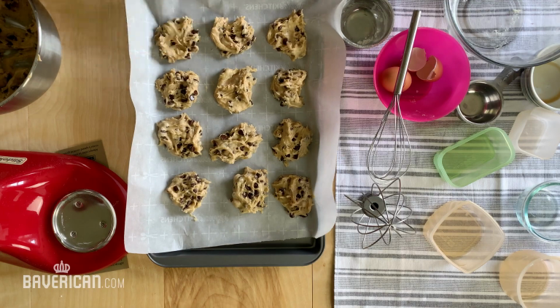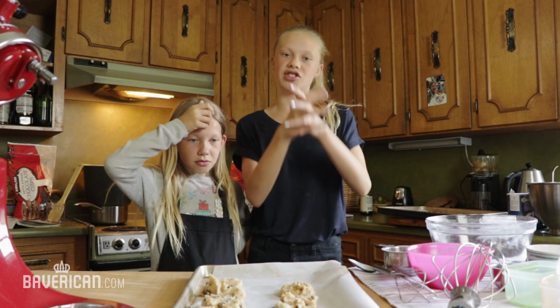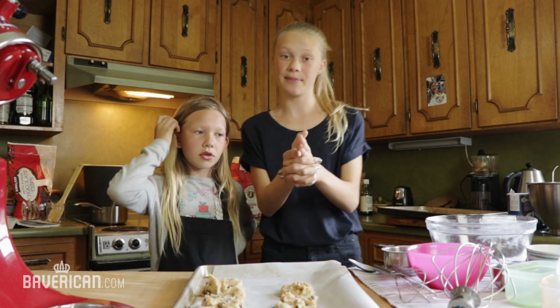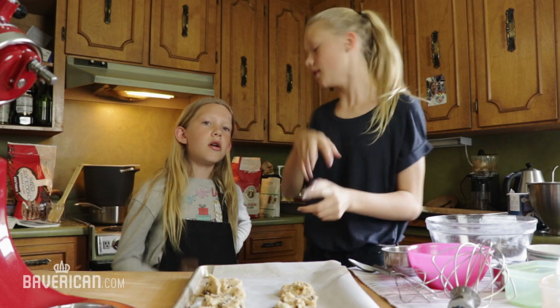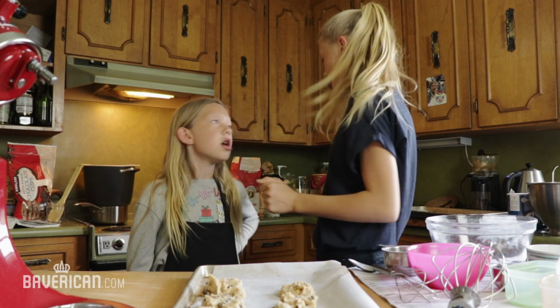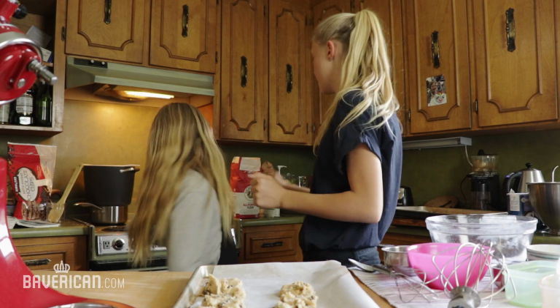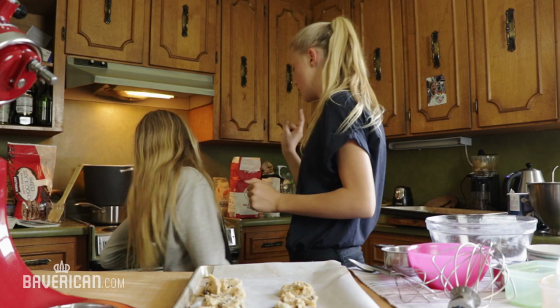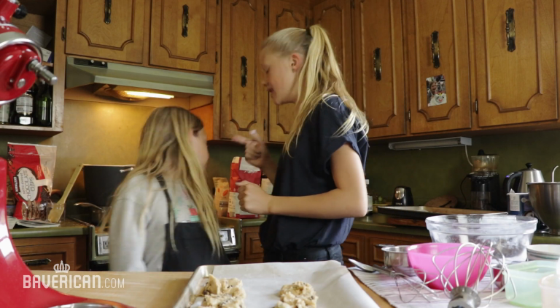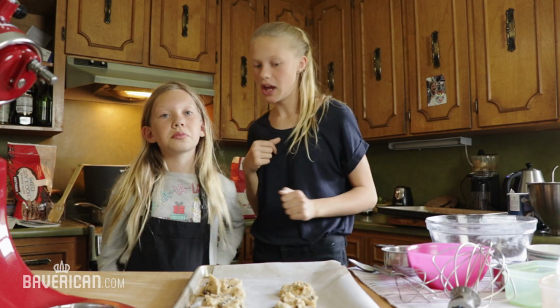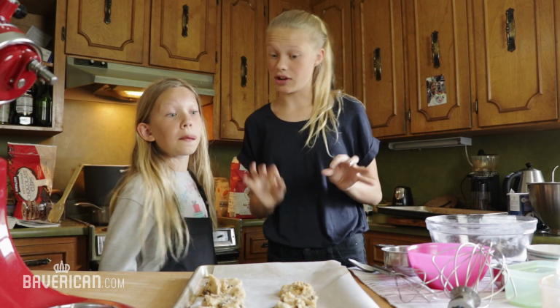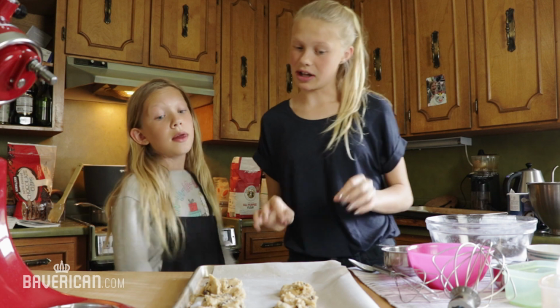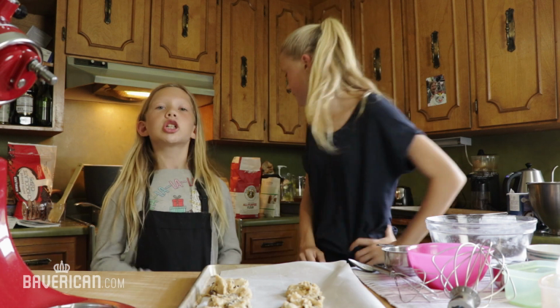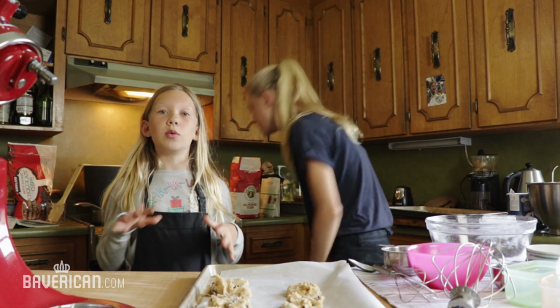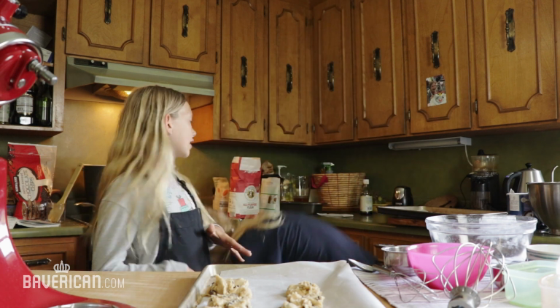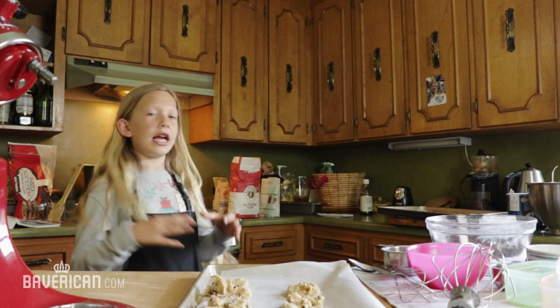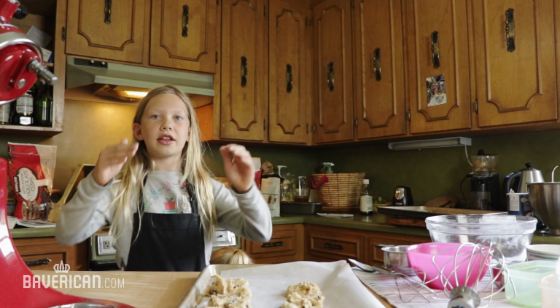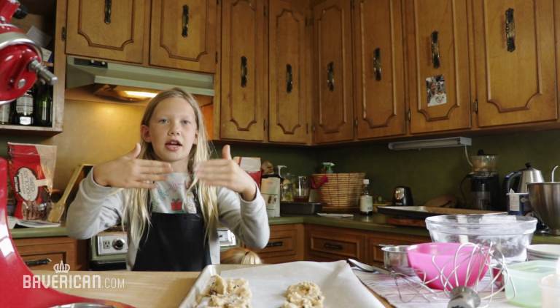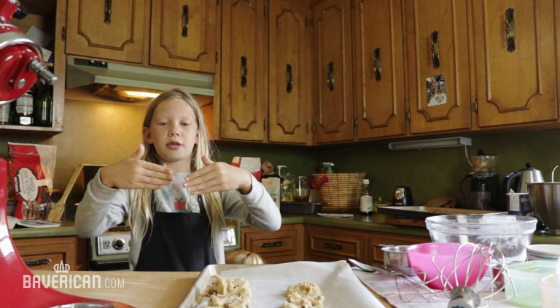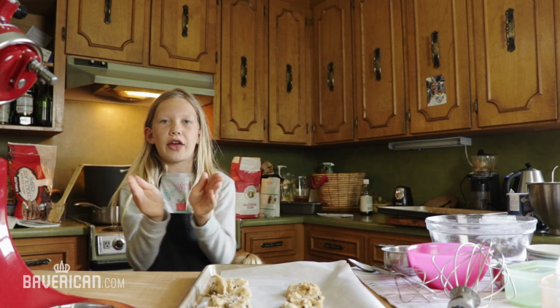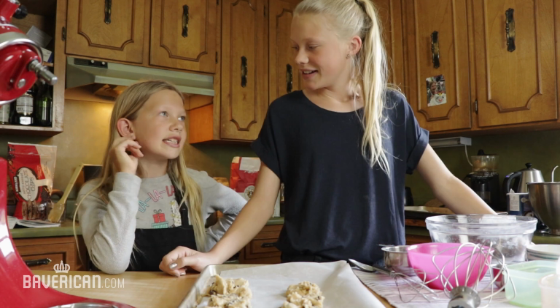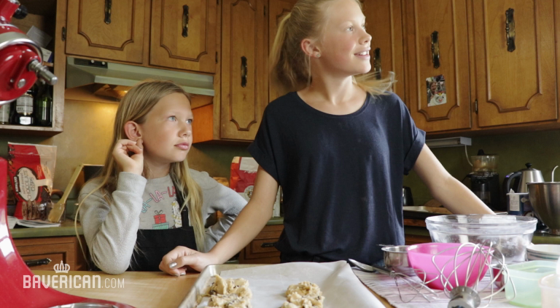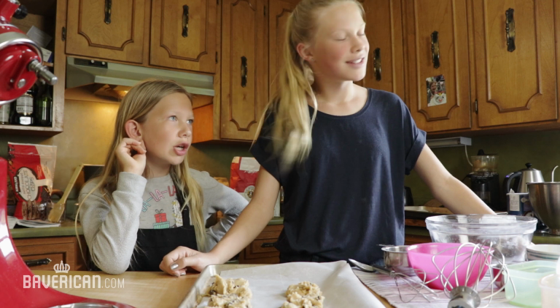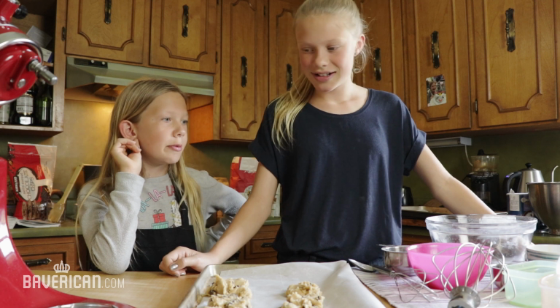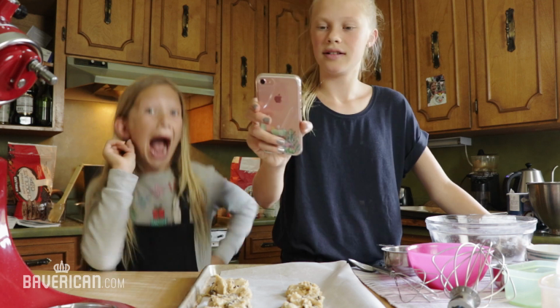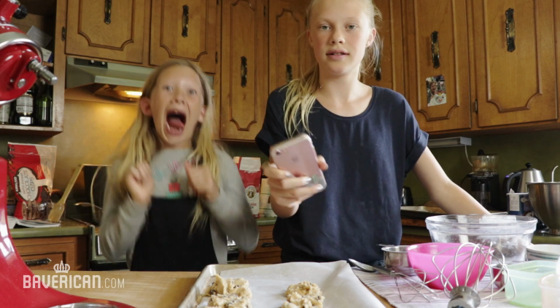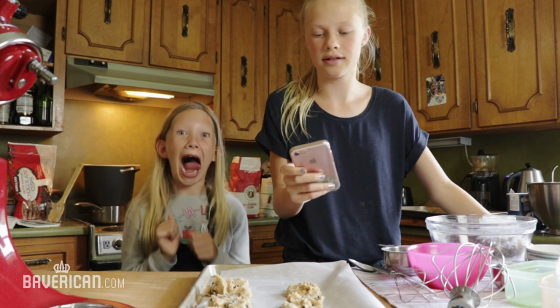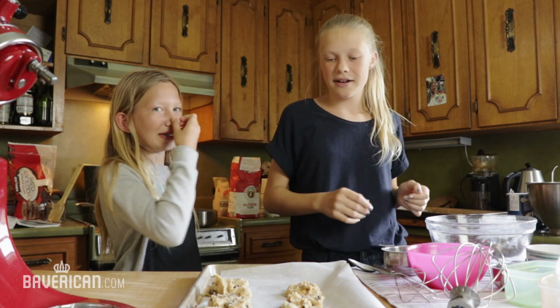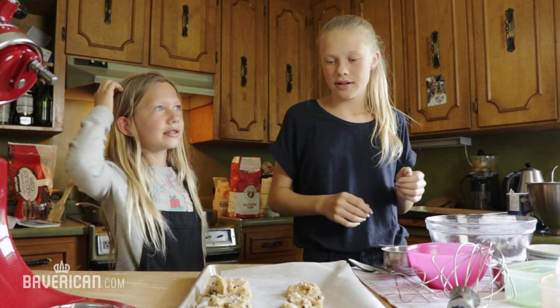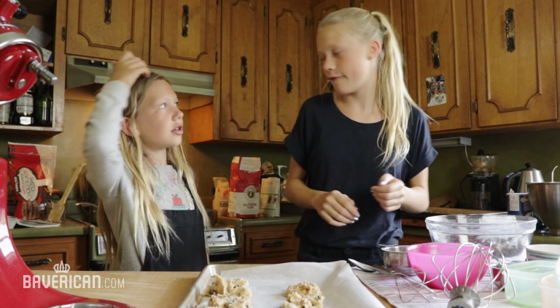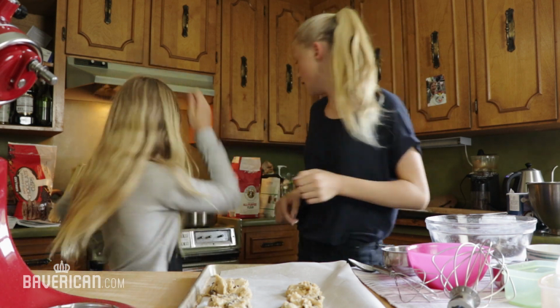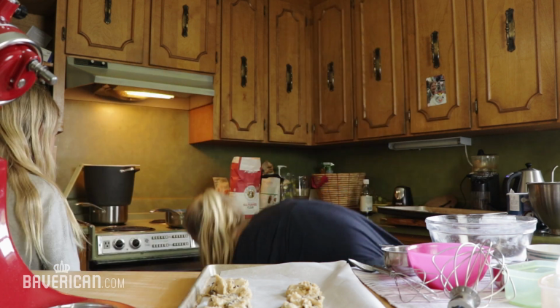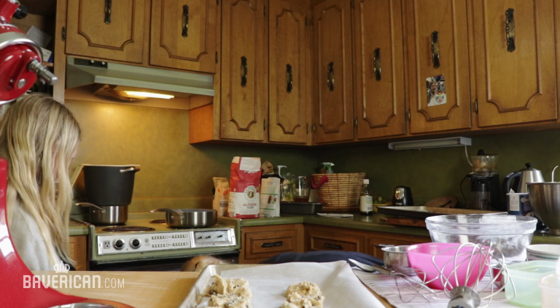Hey everybody, so what's happening here? We have one batch of cookies in the oven and they're looking really good. They're super big. We looked at them and I think they kind of smushed together. Alexa, what's my timer? Alexa? Off. Oh wow.